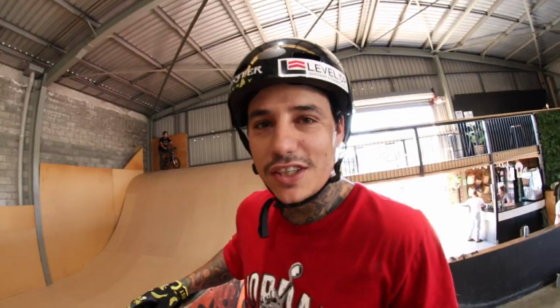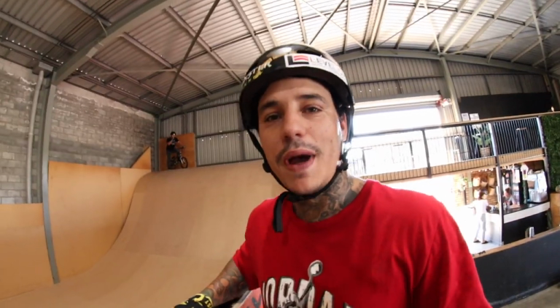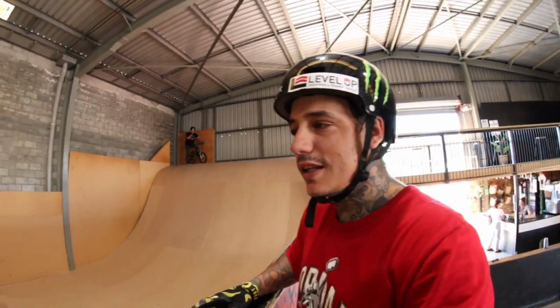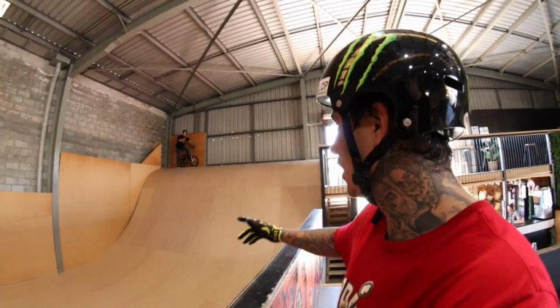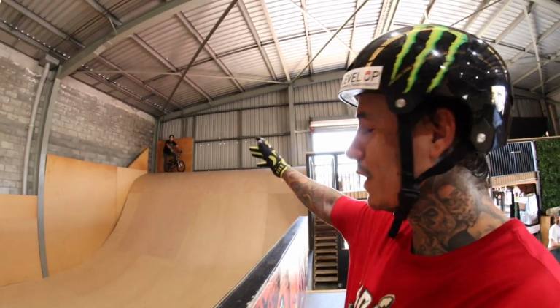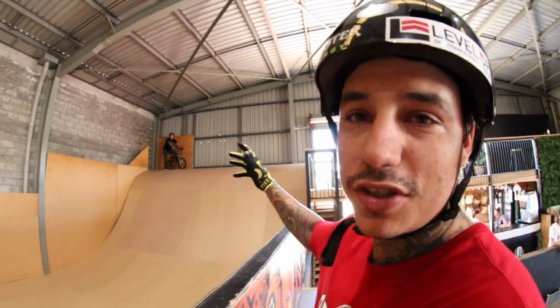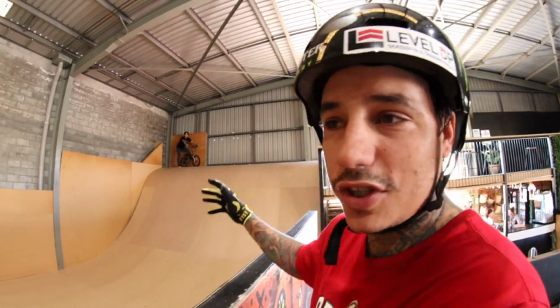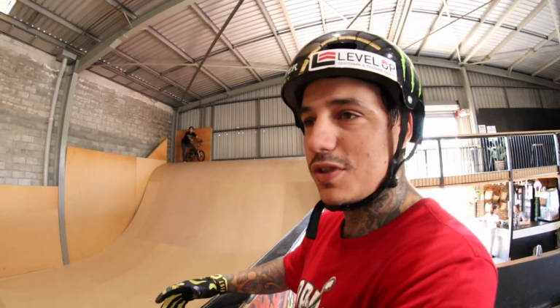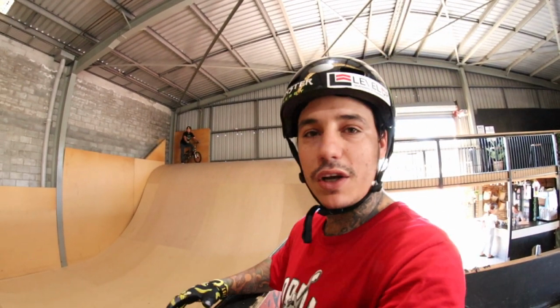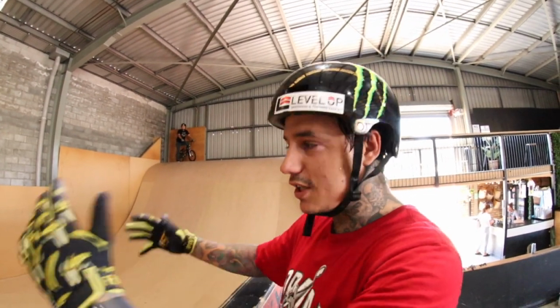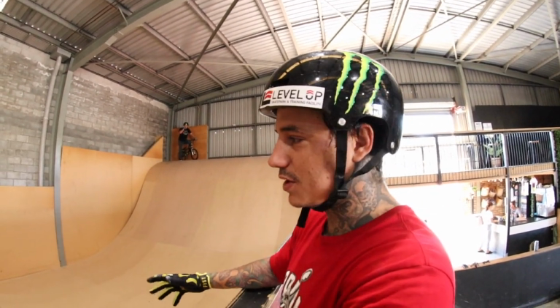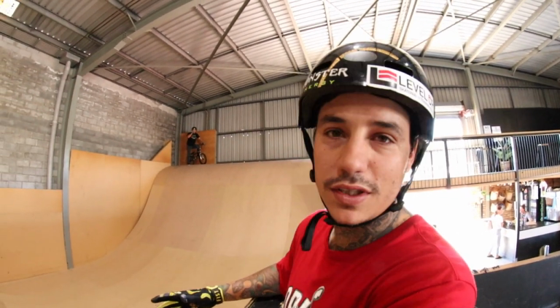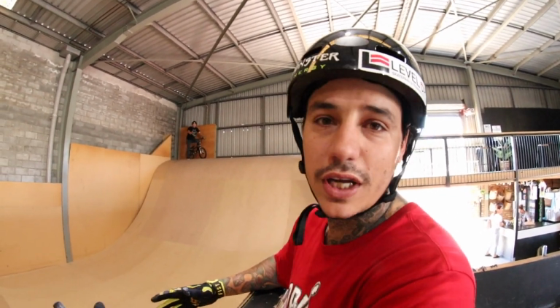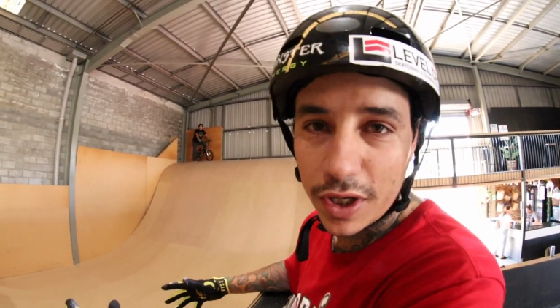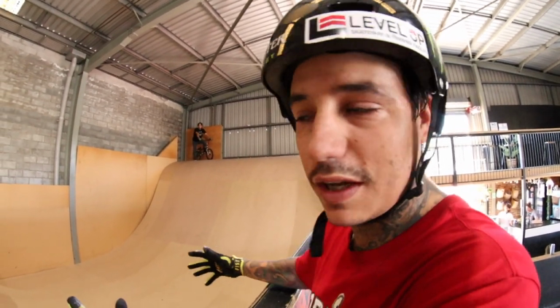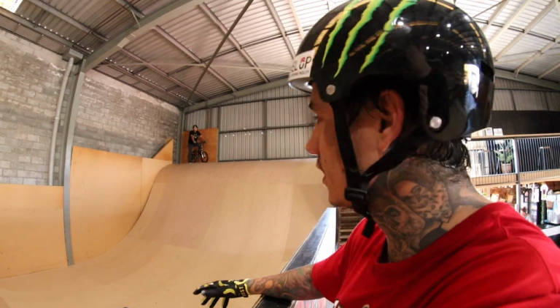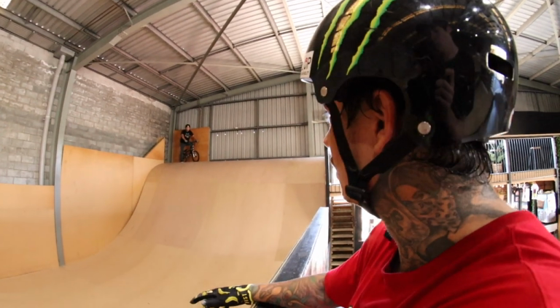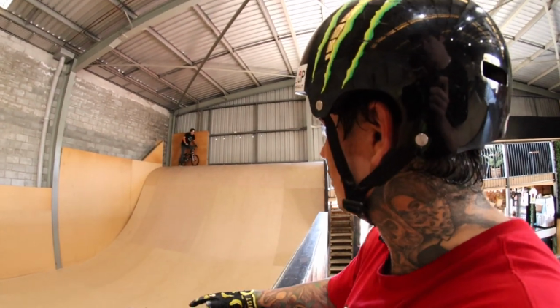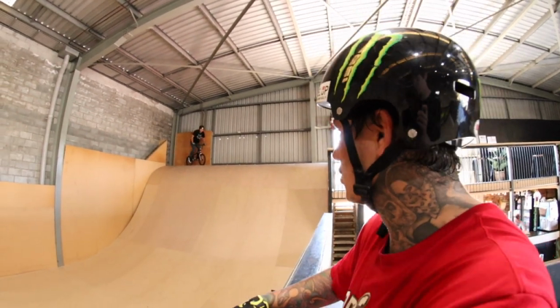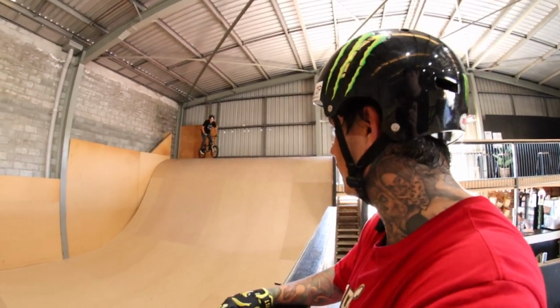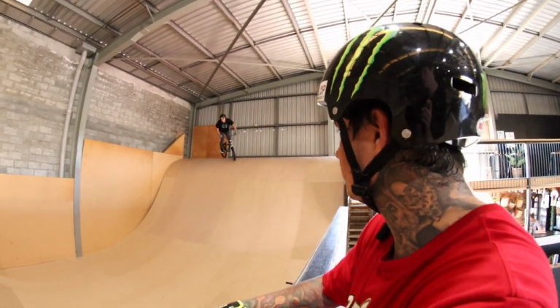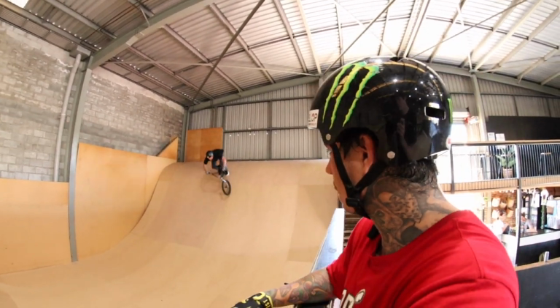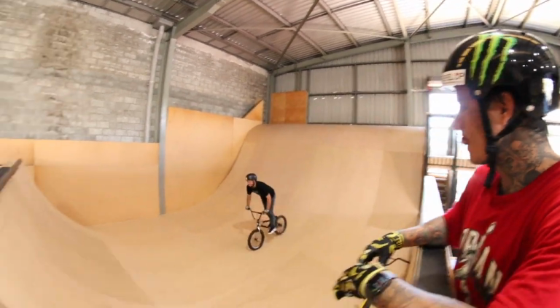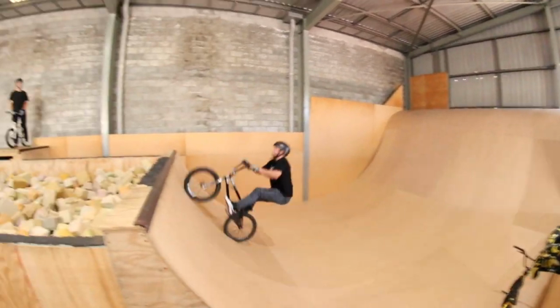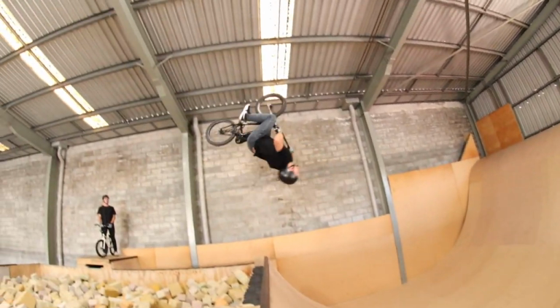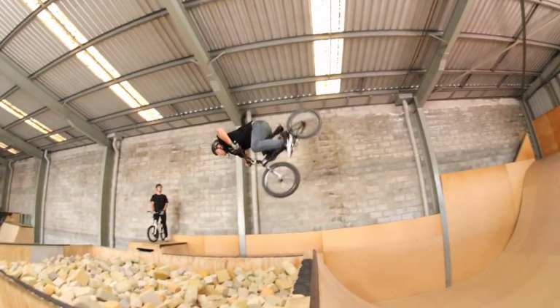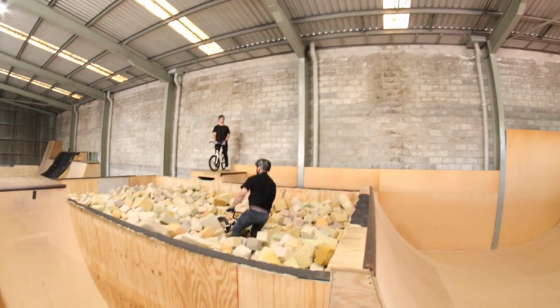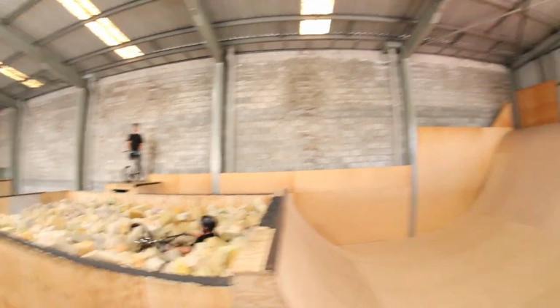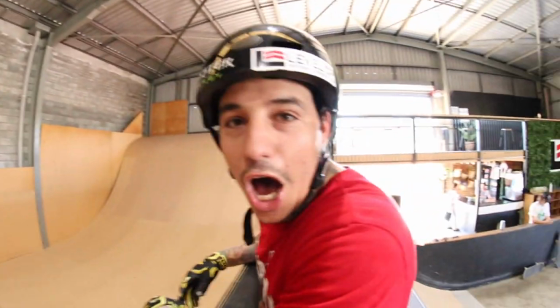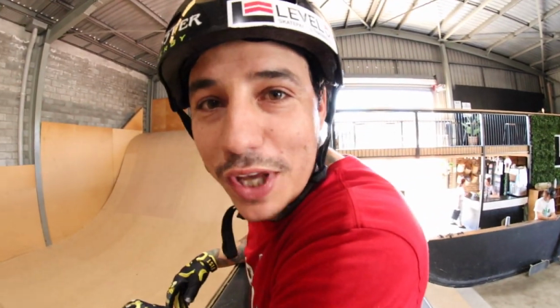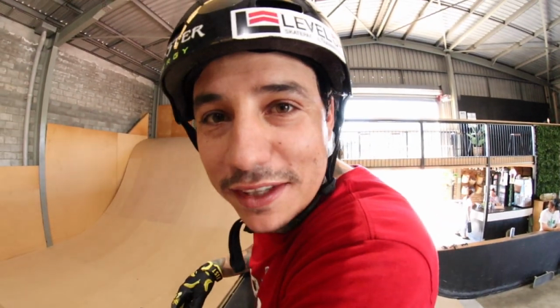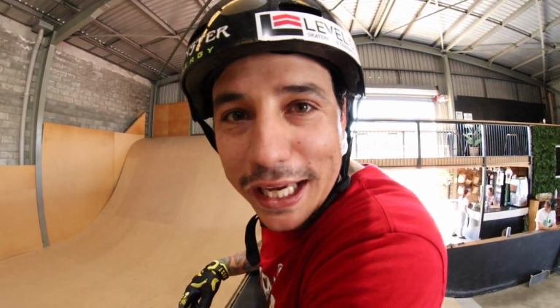He's going to do a backy. He rides at Willy's house a lot, so he jumps the big mega ramp. And this ramp is completely different, as everyone knows that's ever been here. So let's see what he's got here. That's a backy.